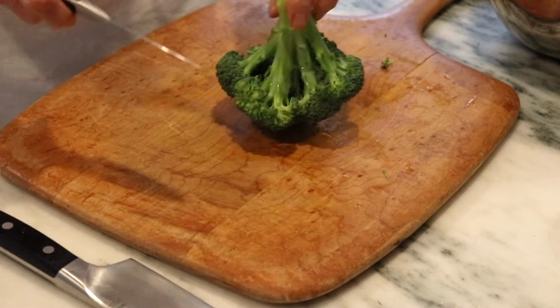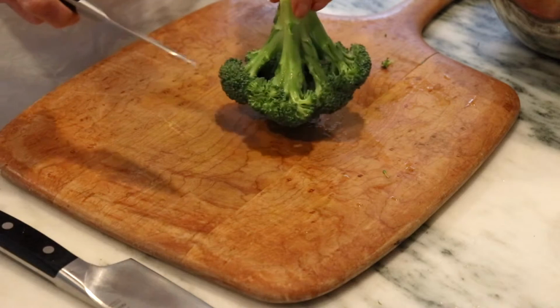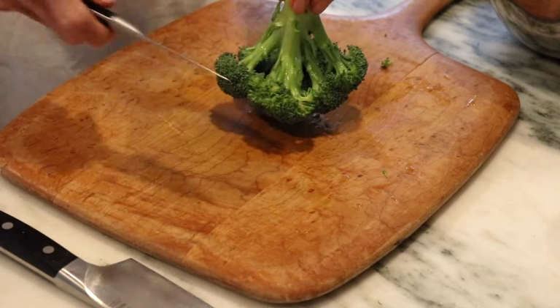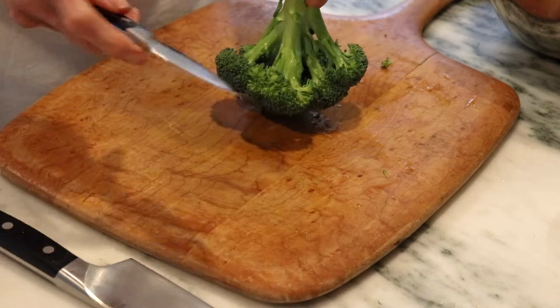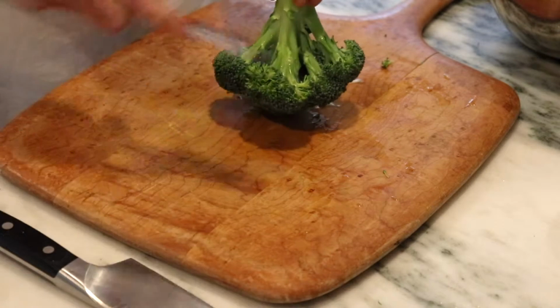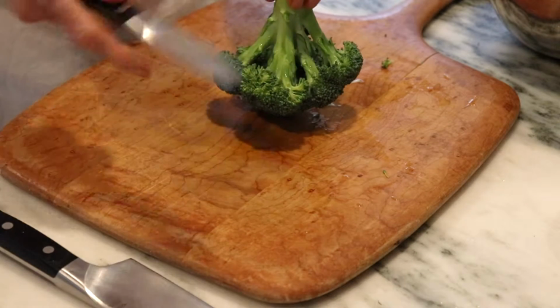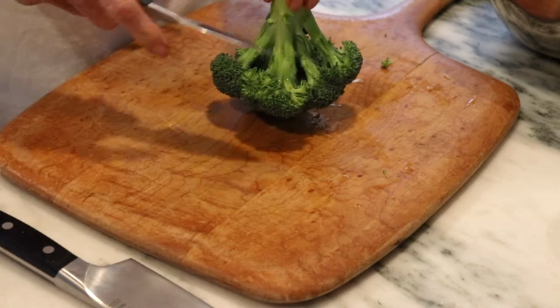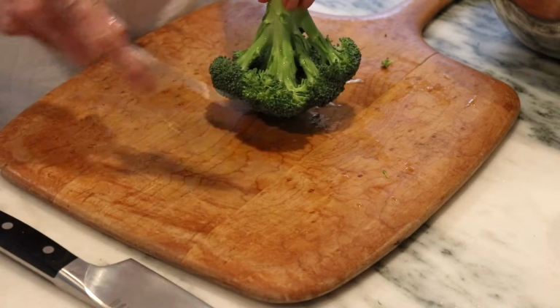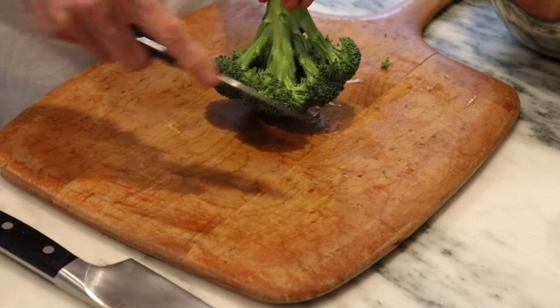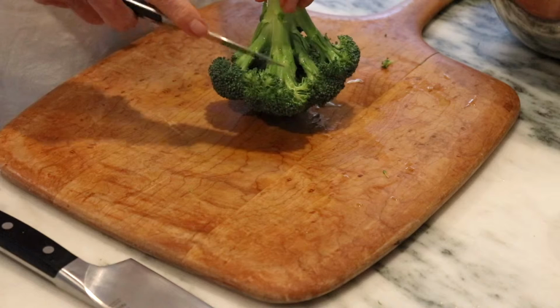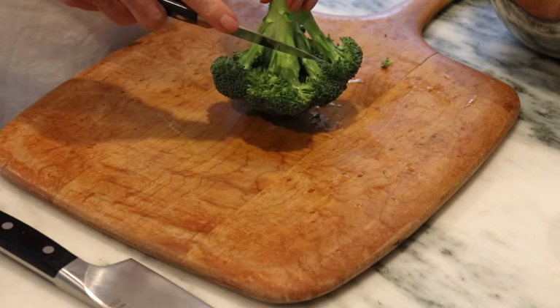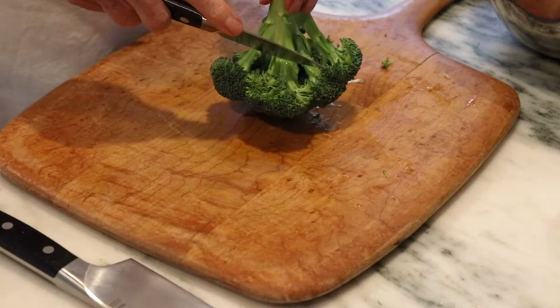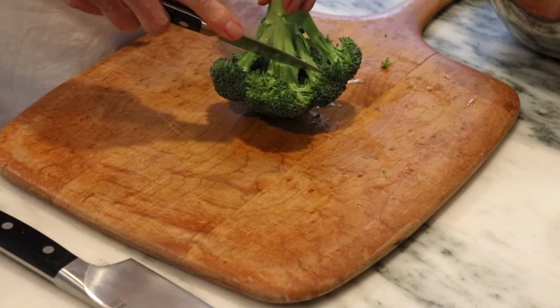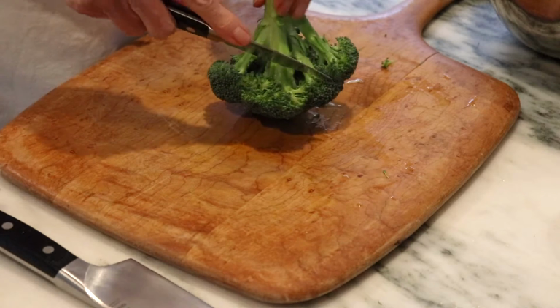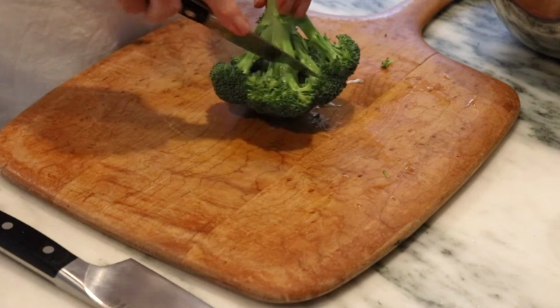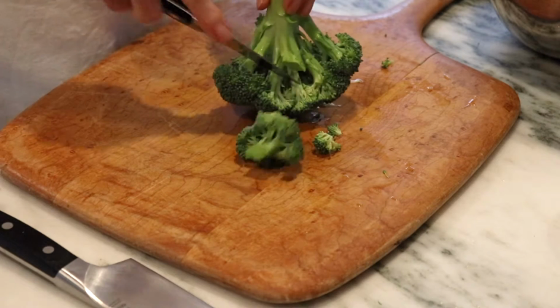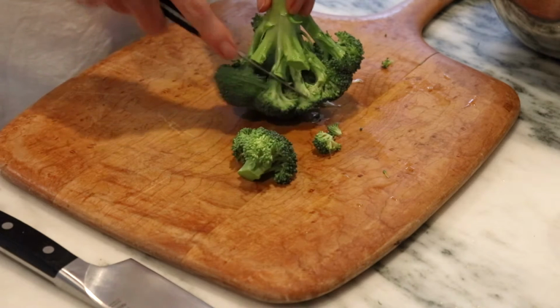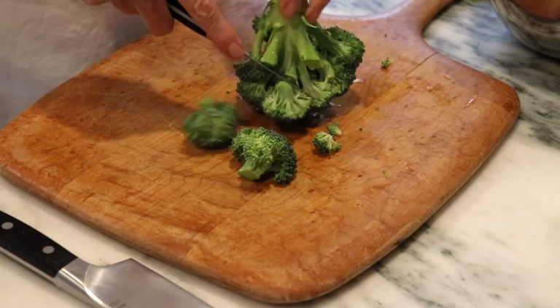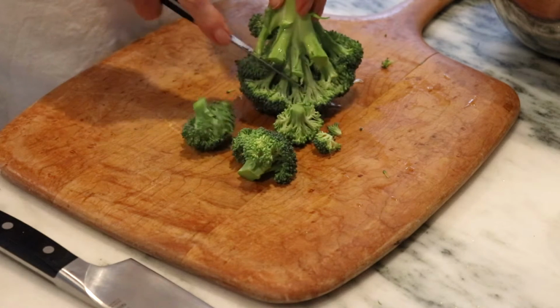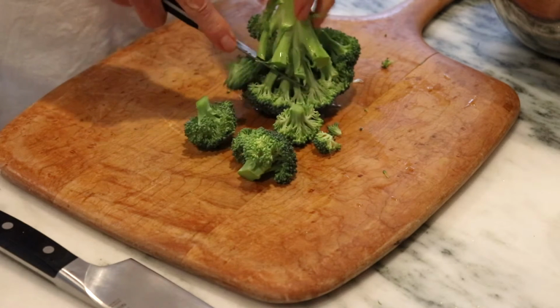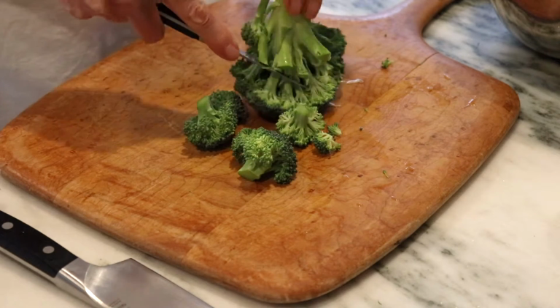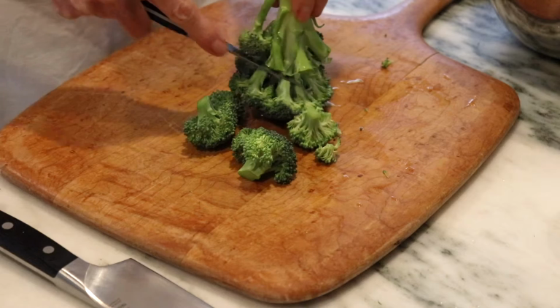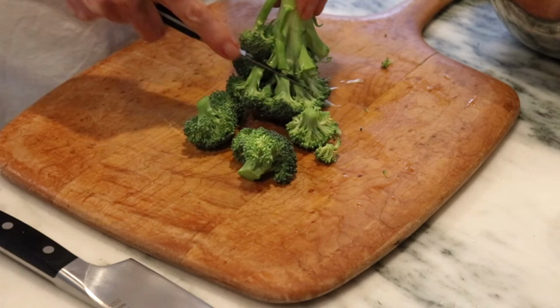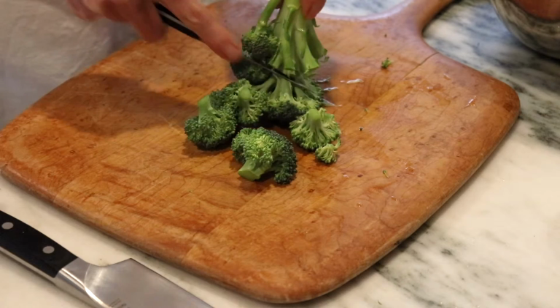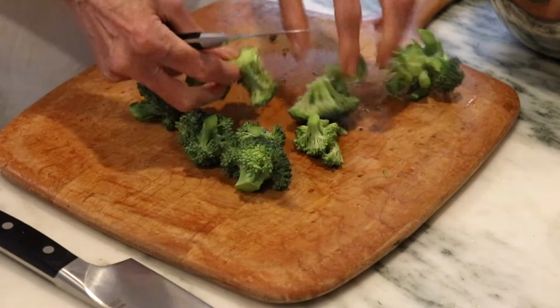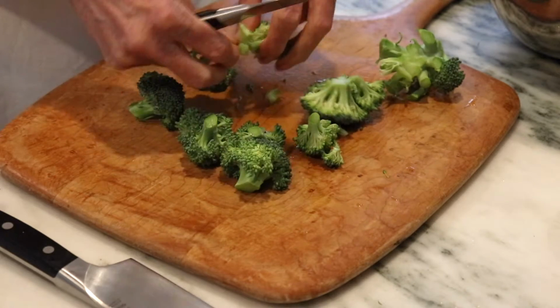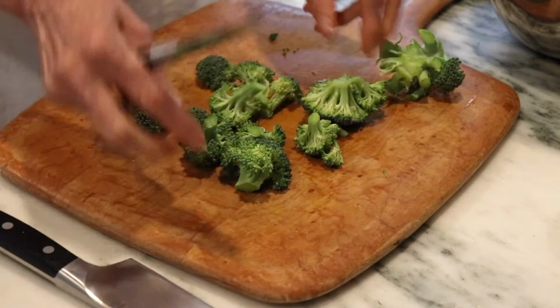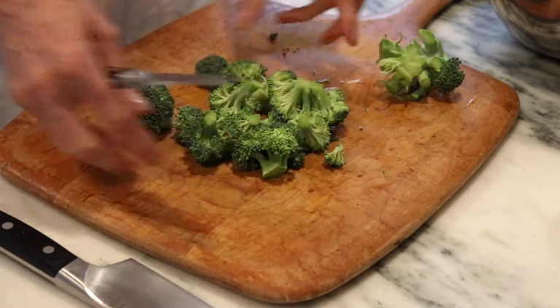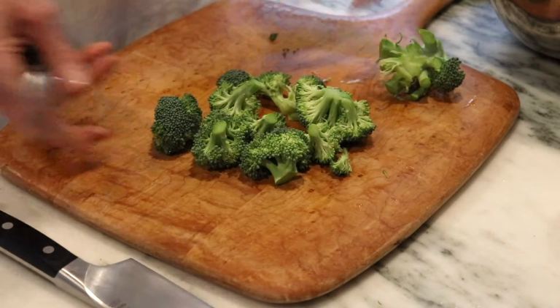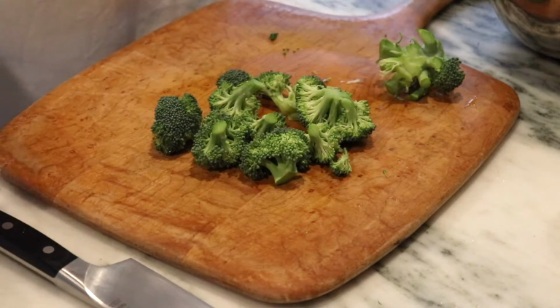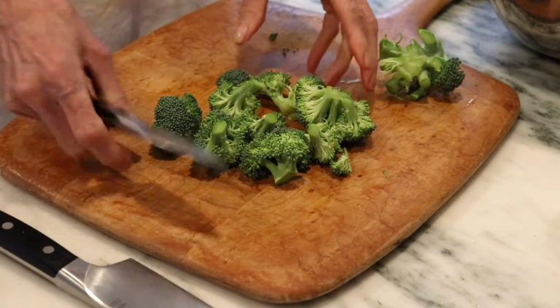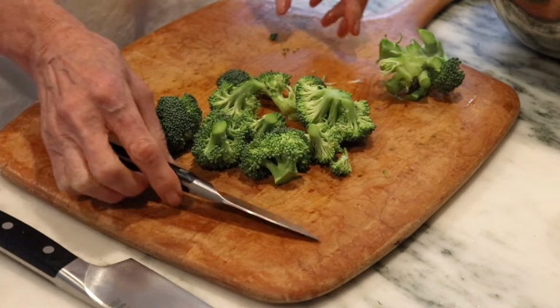We're going to give this broccoli a little chopping. We just want the florets here. So hold your broccoli up just like so, just spin it around, and then you just have your beautiful florets. And it's that simple.